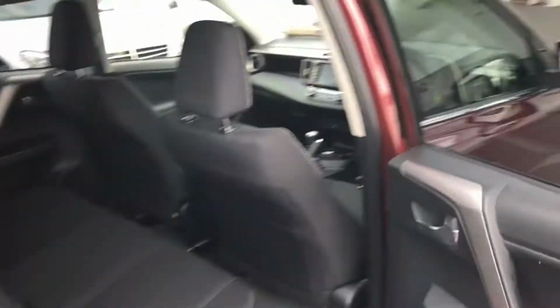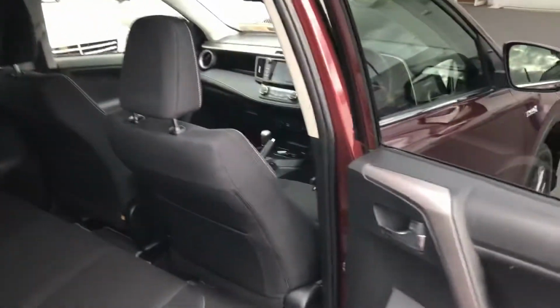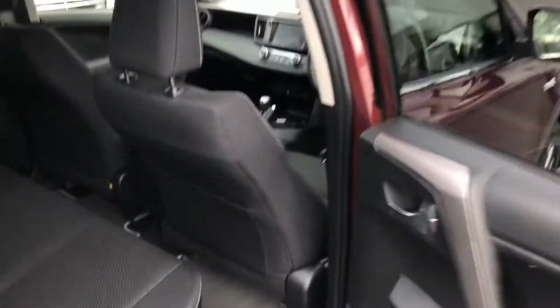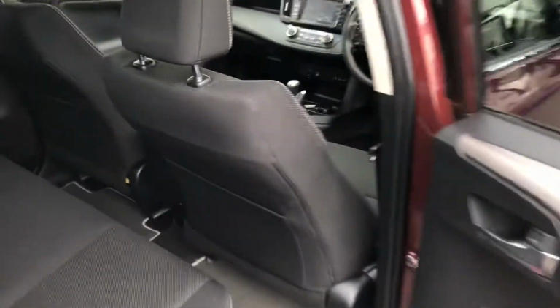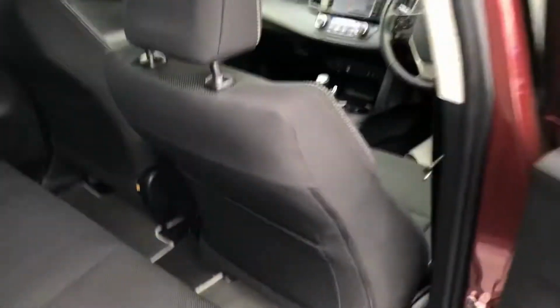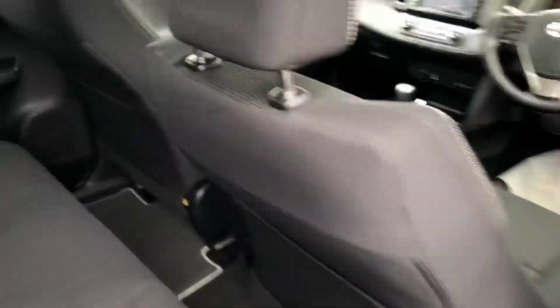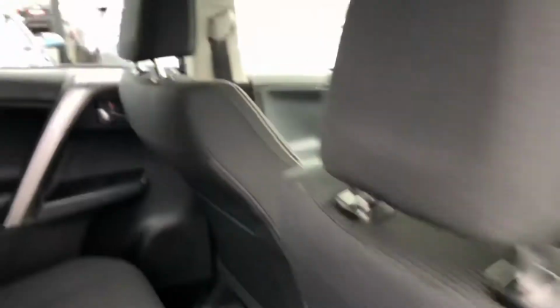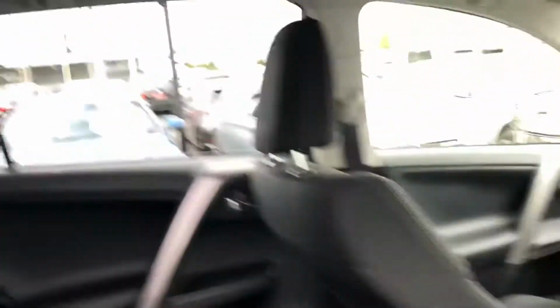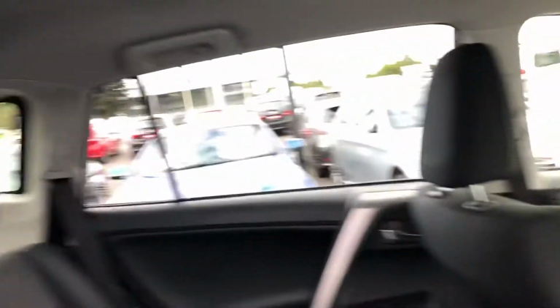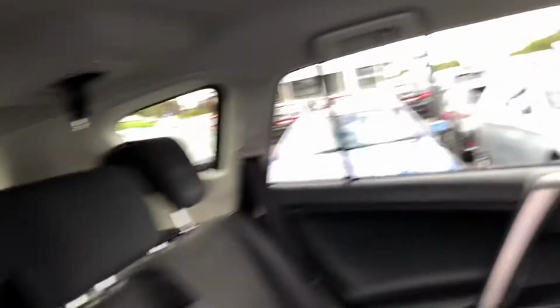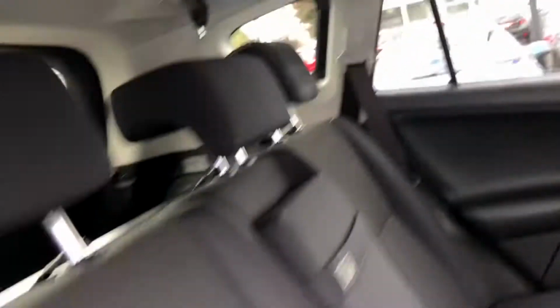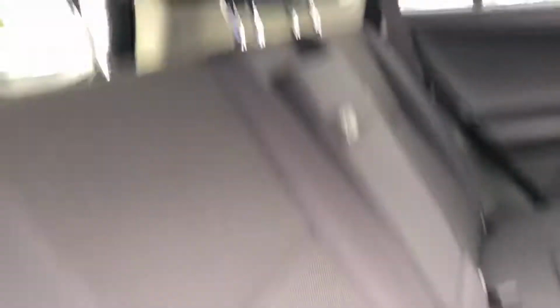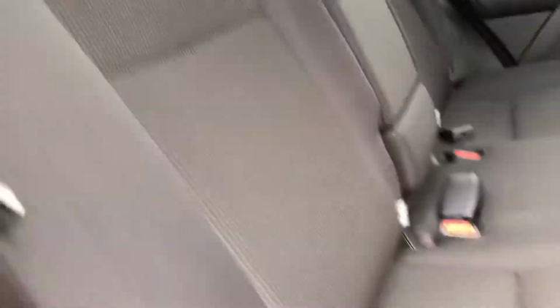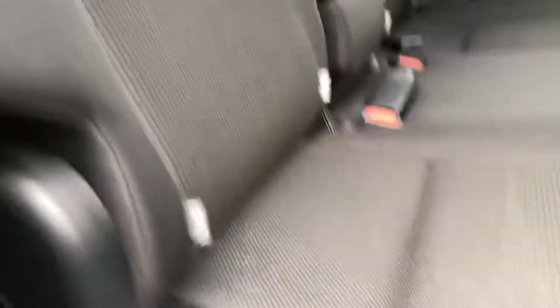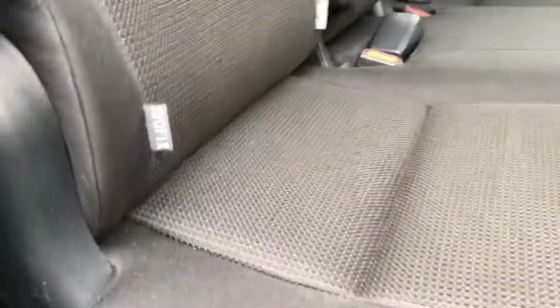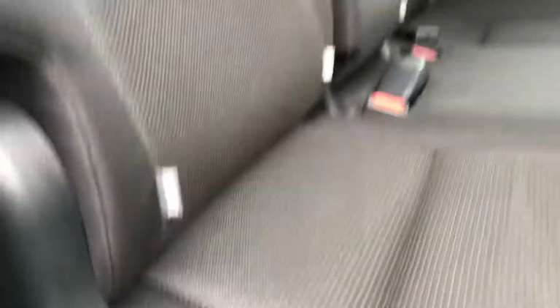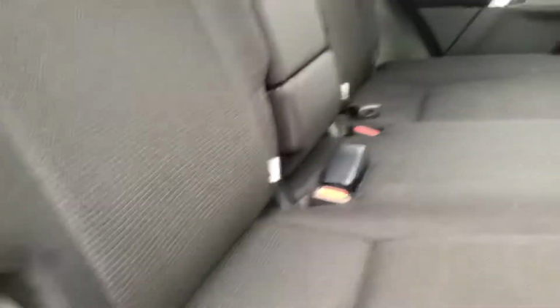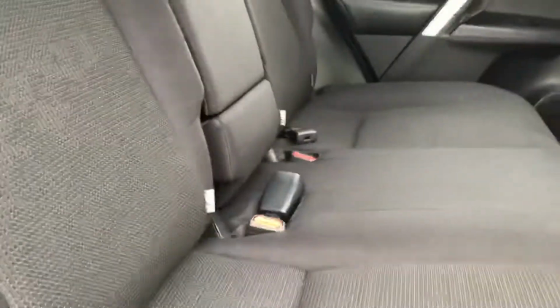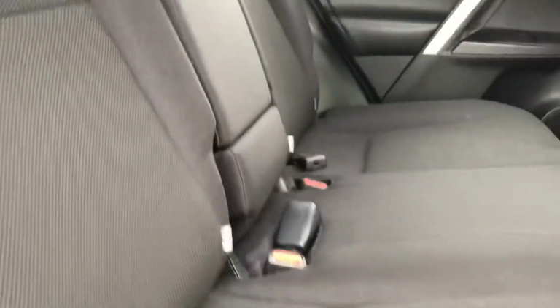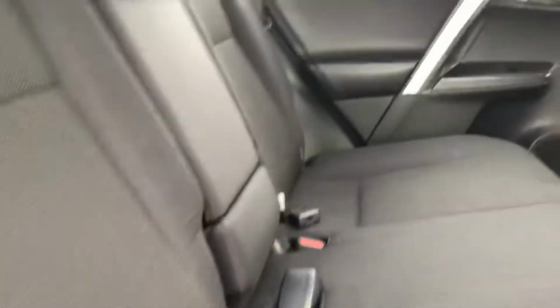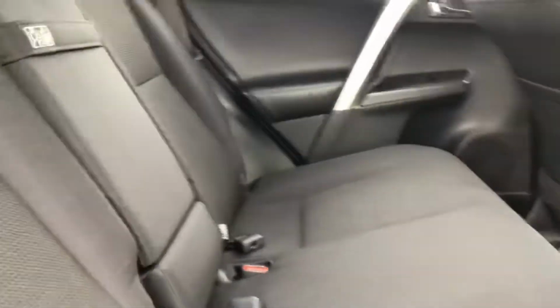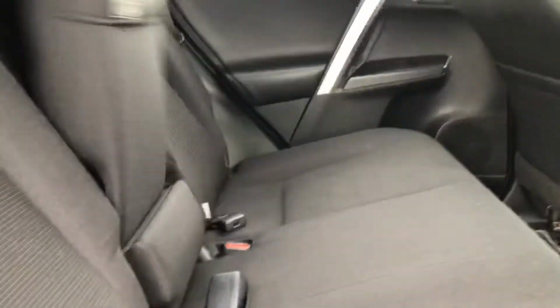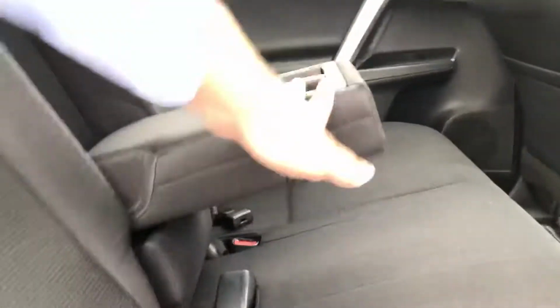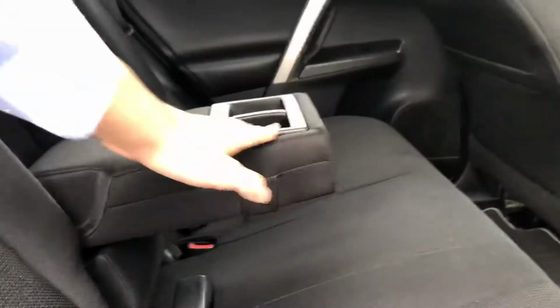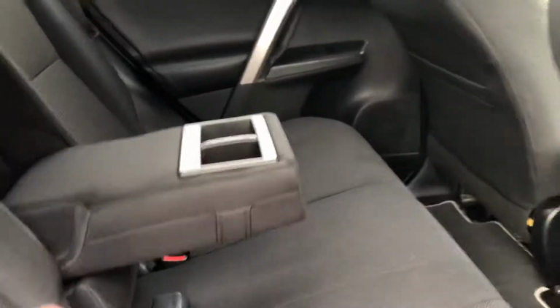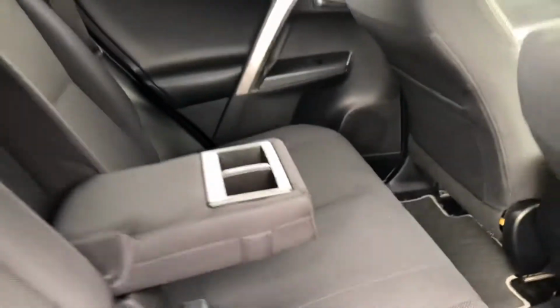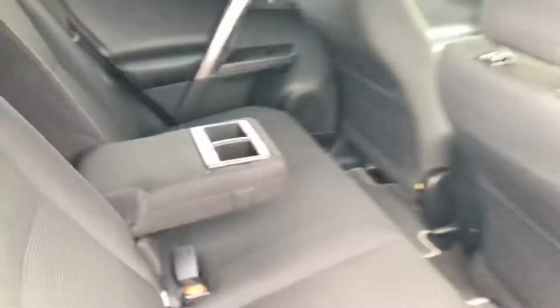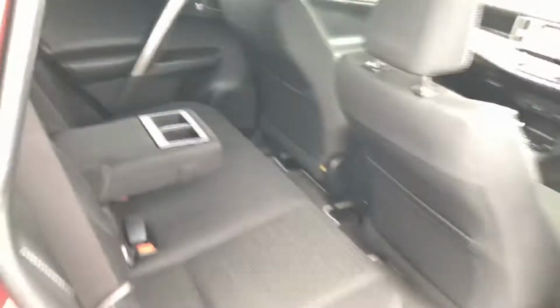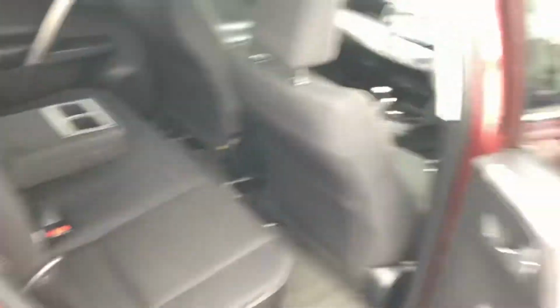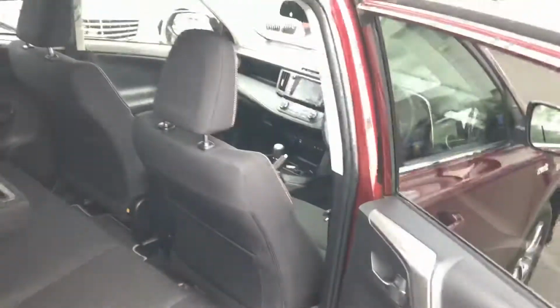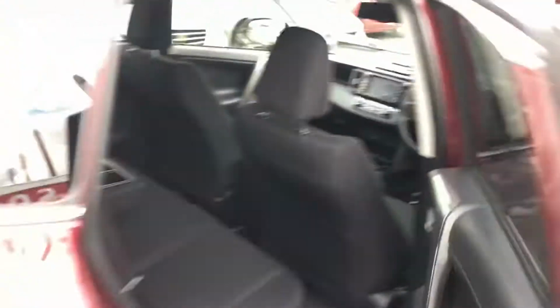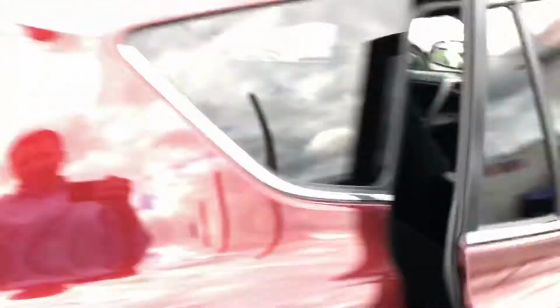Moving to the back, you have lots of legroom and headroom. You have ISOFIX points for baby seats, and the rear seat passengers have a nice armrest with cup holders as well.